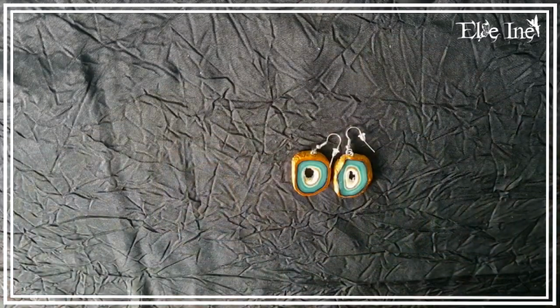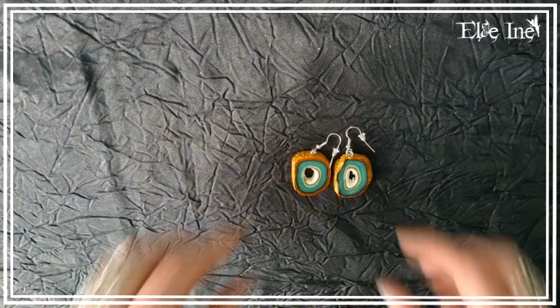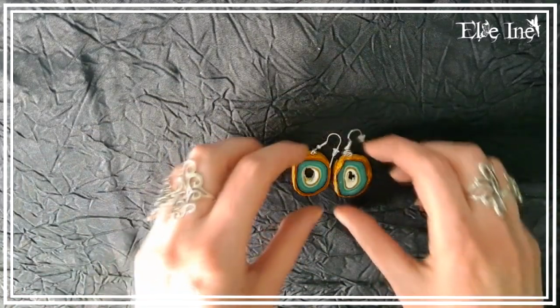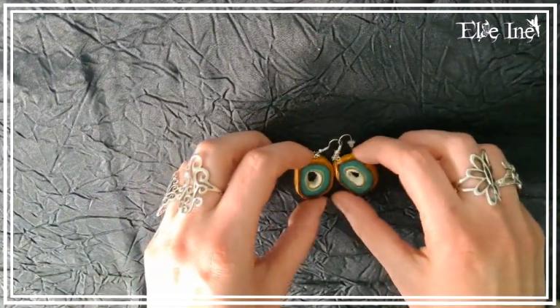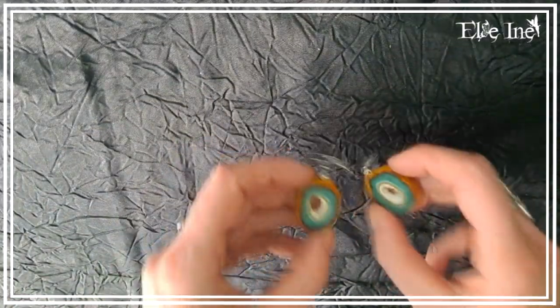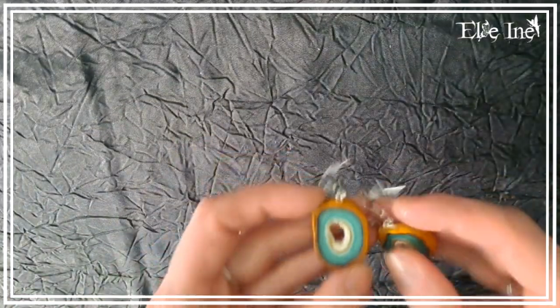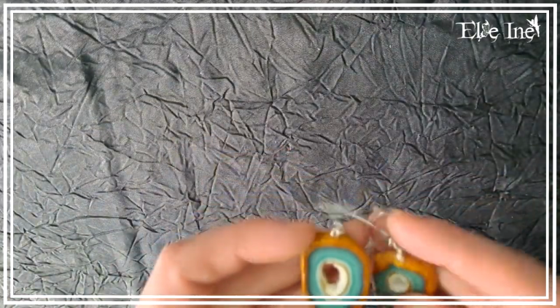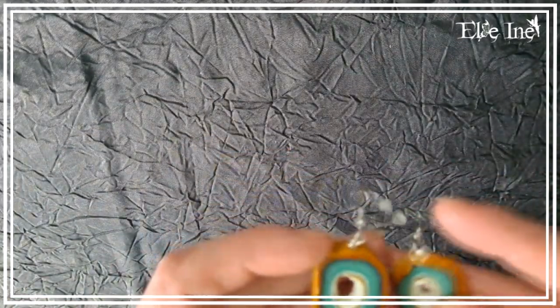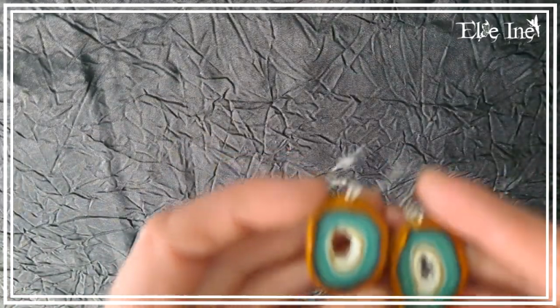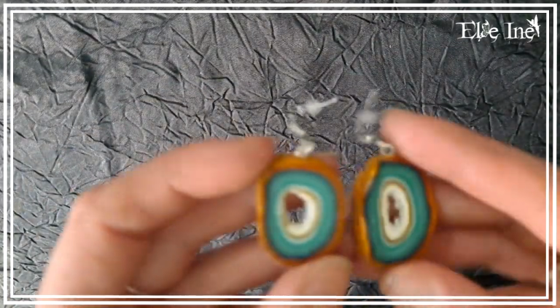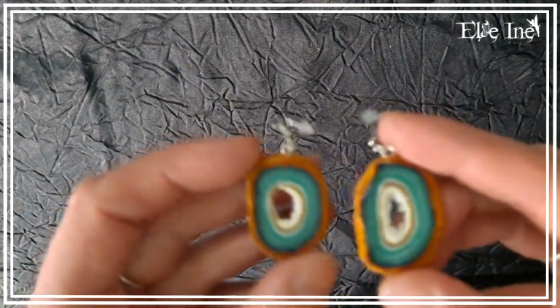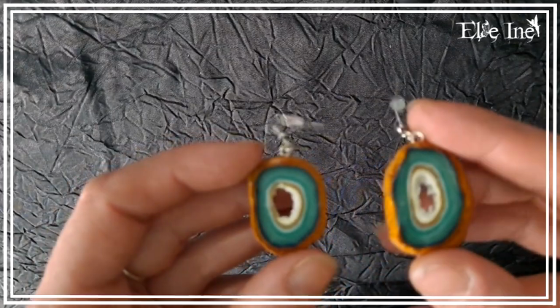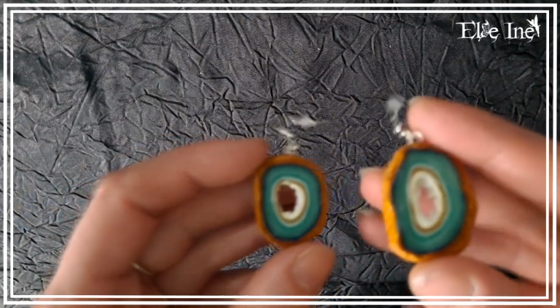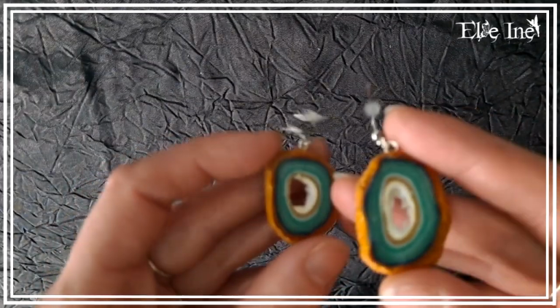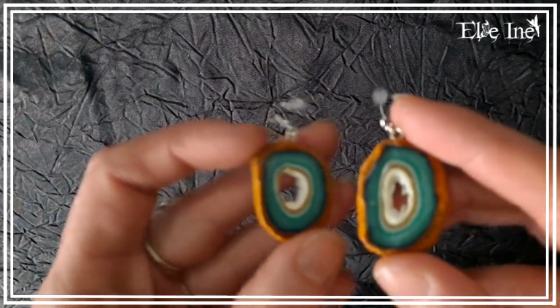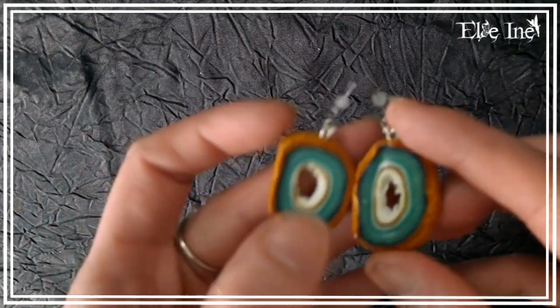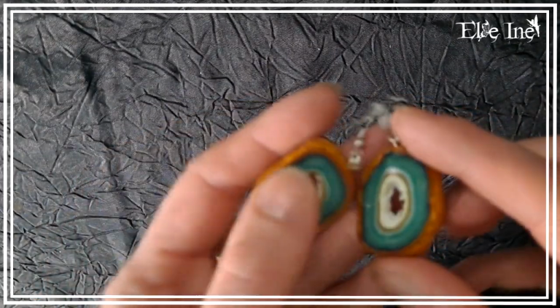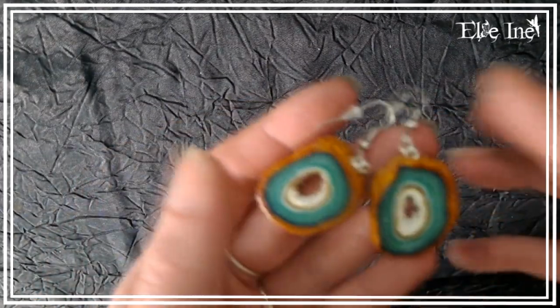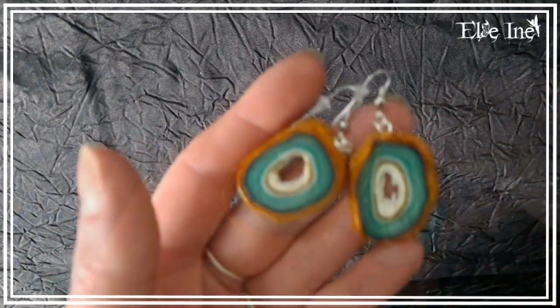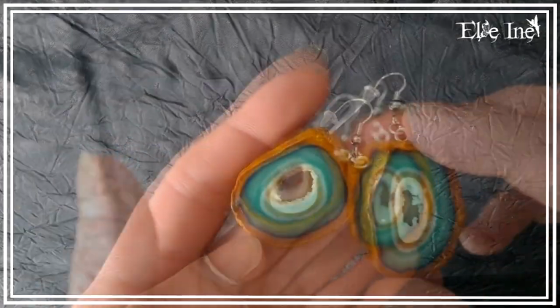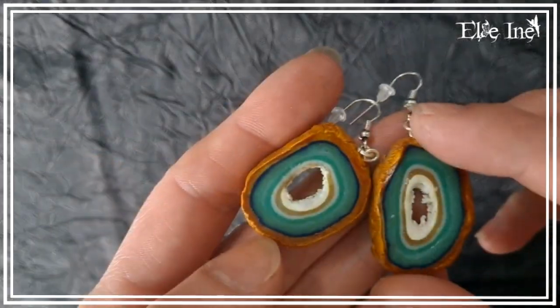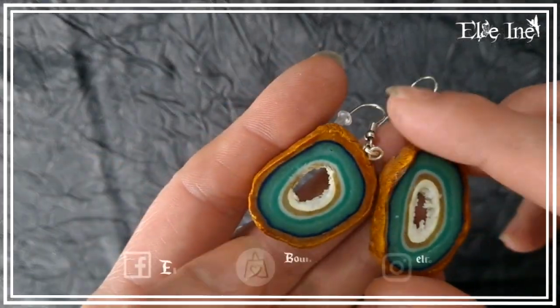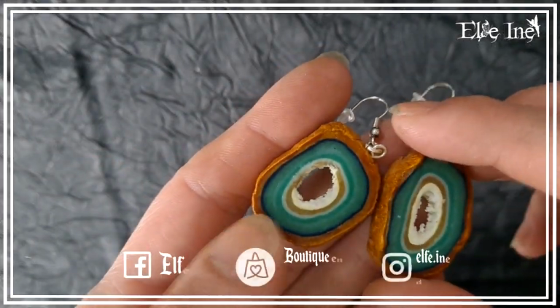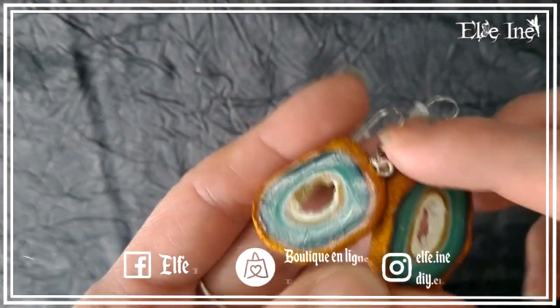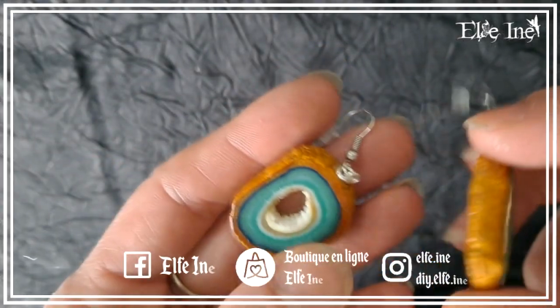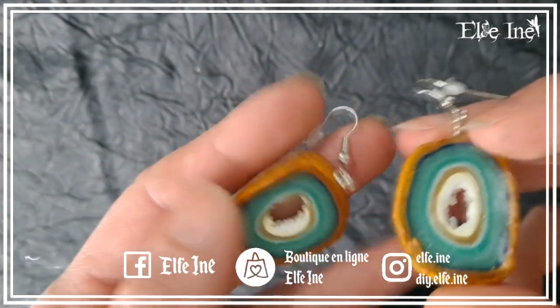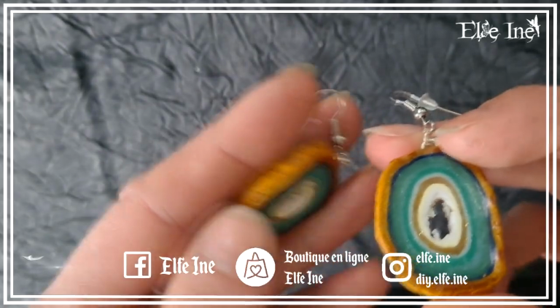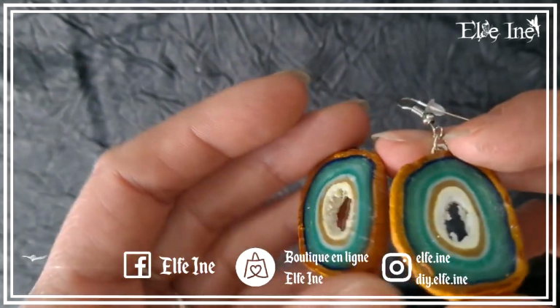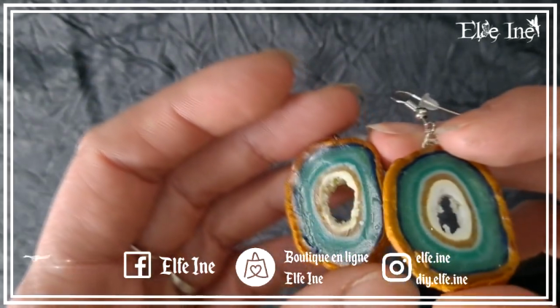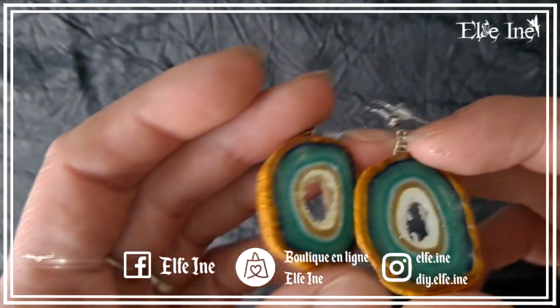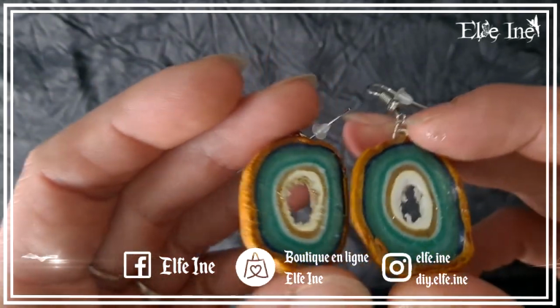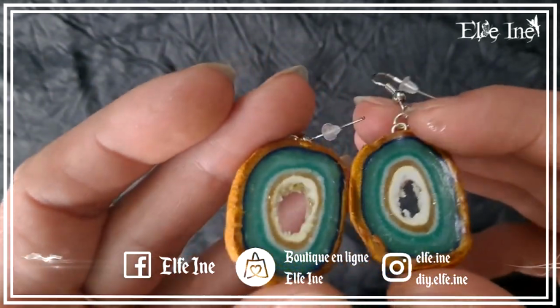Il y a une petite paire de boucles d'oreilles mise à l'écart, toute seule. Je ne l'ai même pas mise sur la boutique celle-ci, j'attends encore. Je ne sais pas ce que je vais en faire pour l'instant. On verra bien.